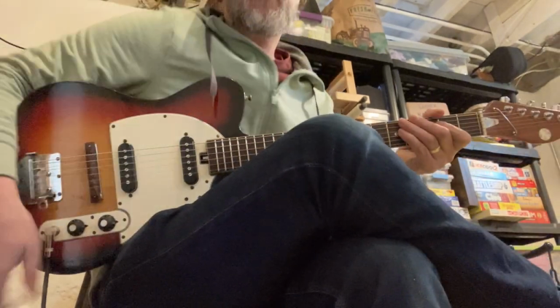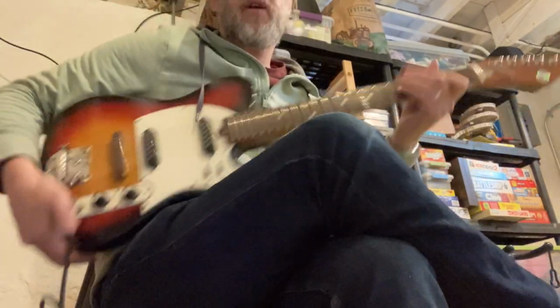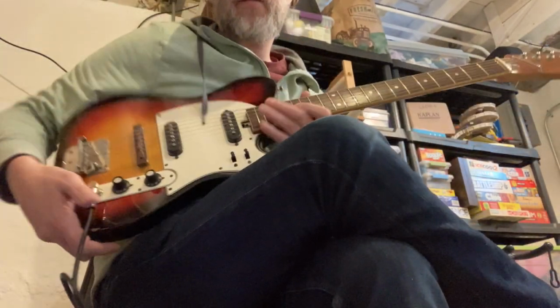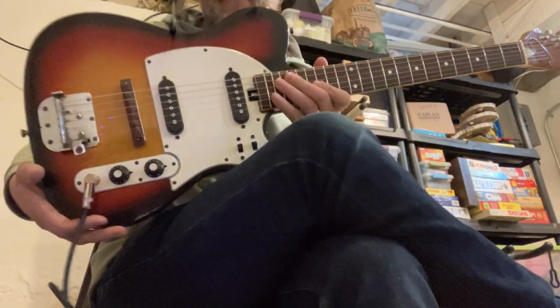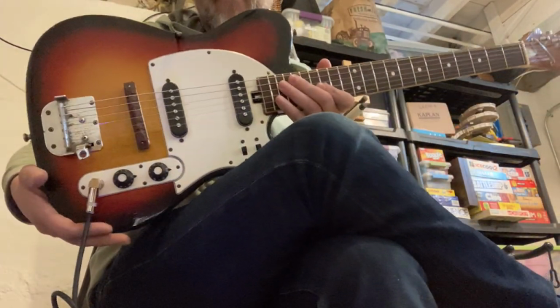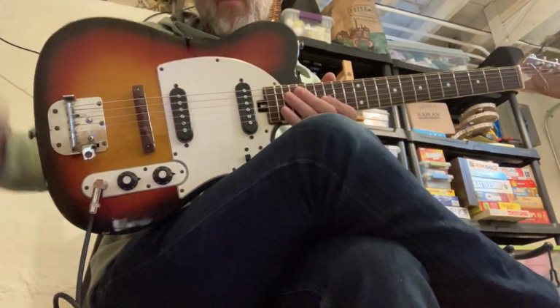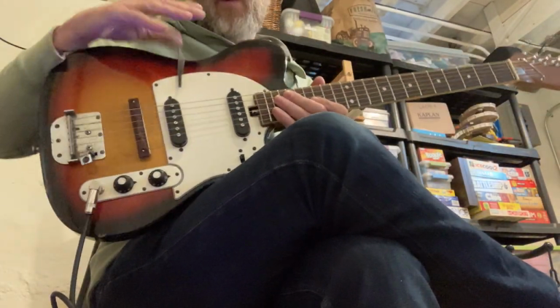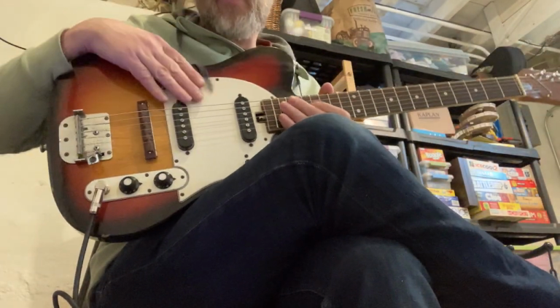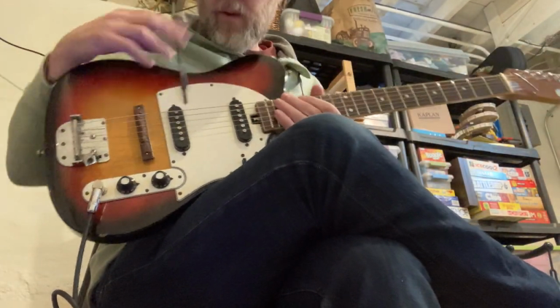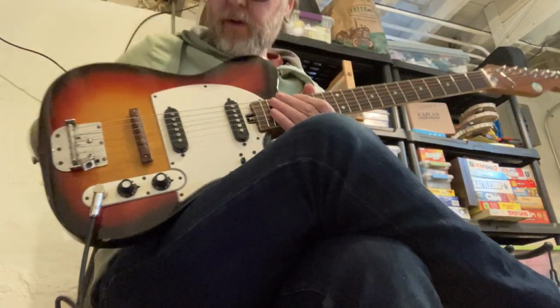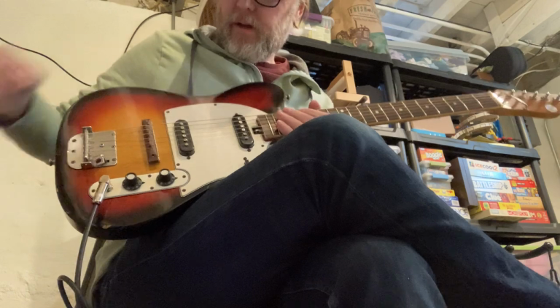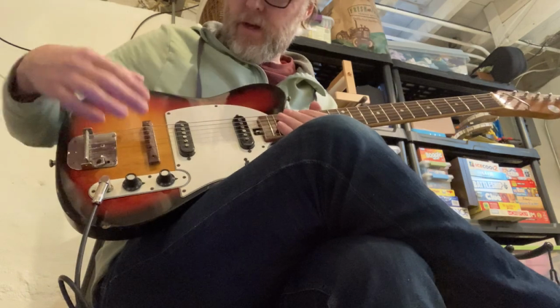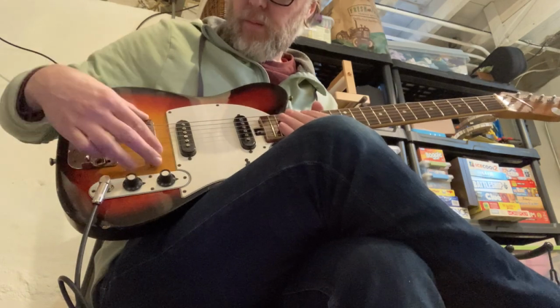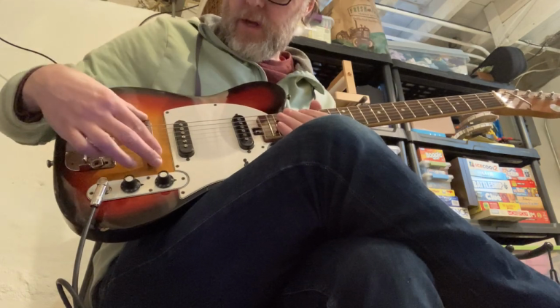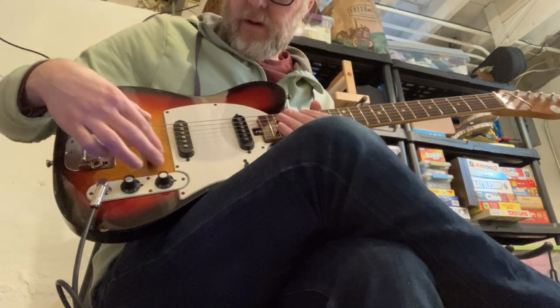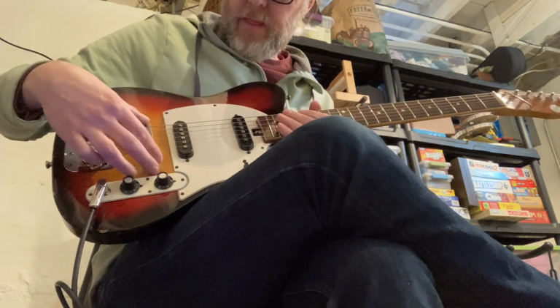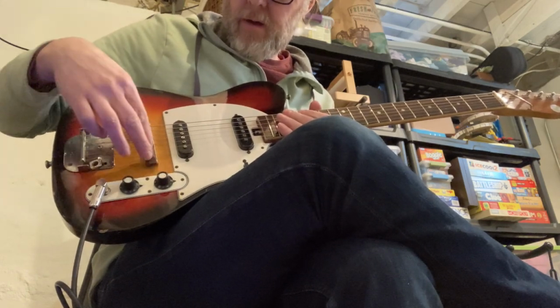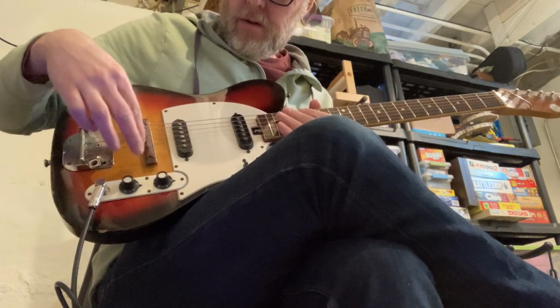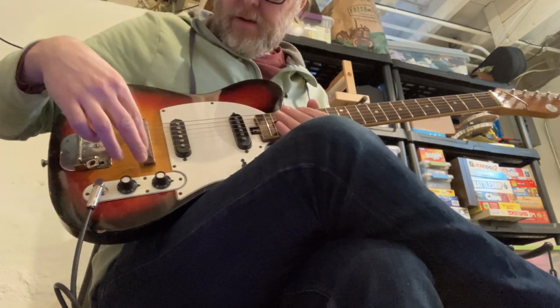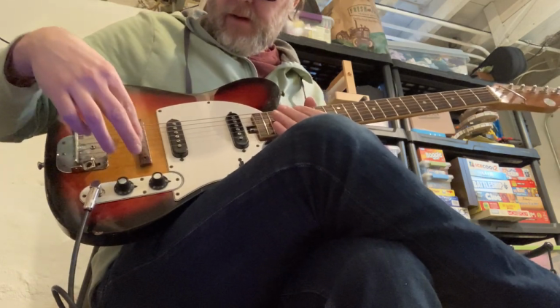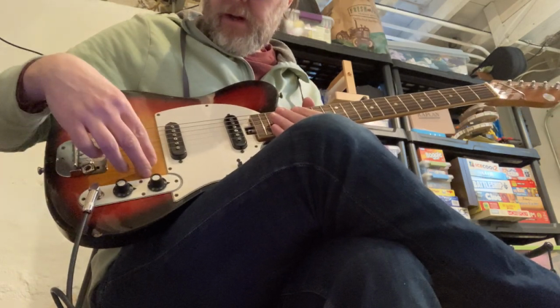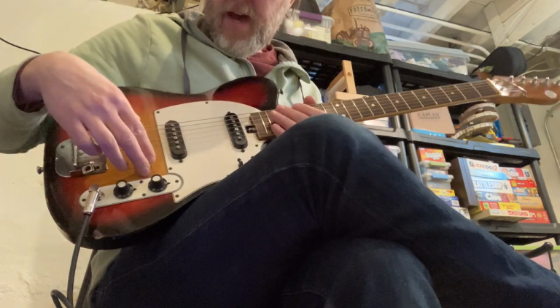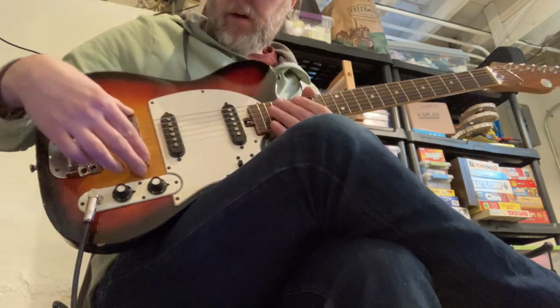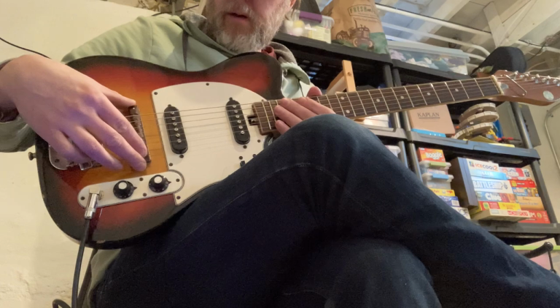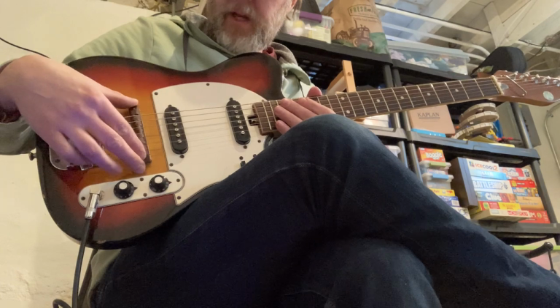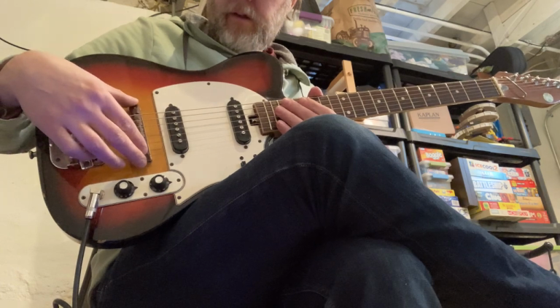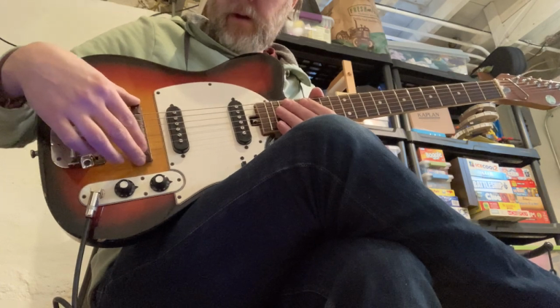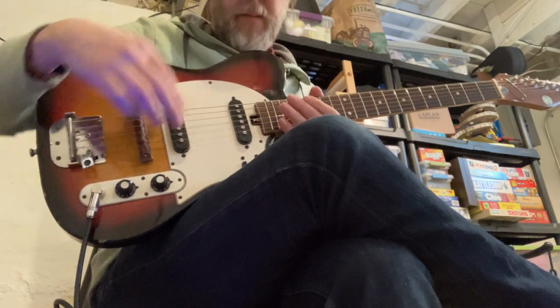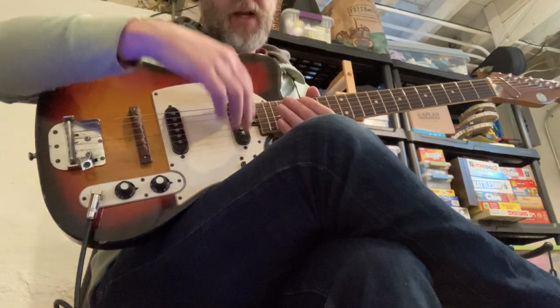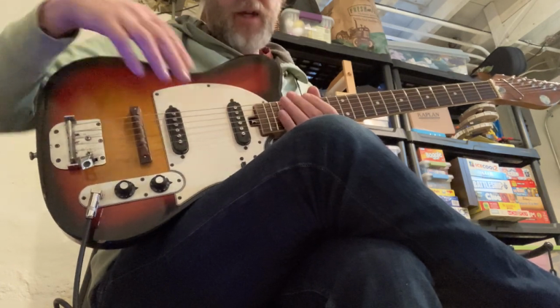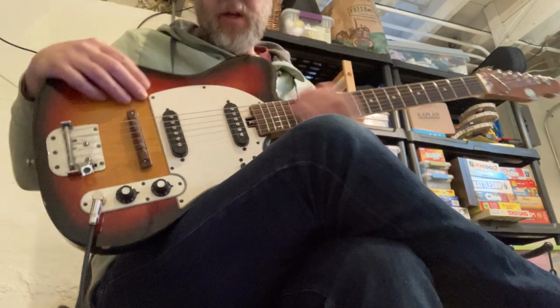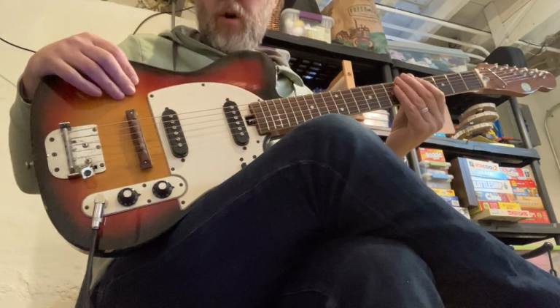Here's the Telecaster. Switched it for round wound strings and recut the saddle radius, and that got the action down nice and low.